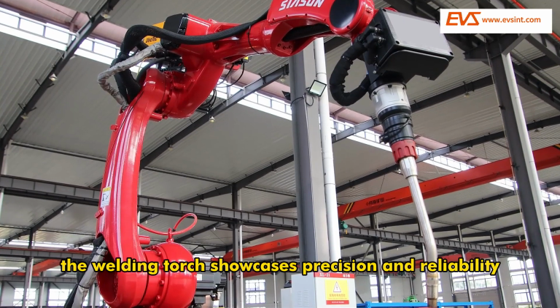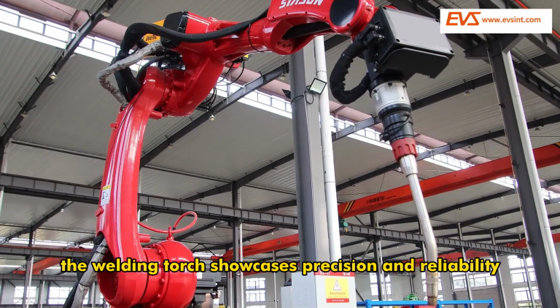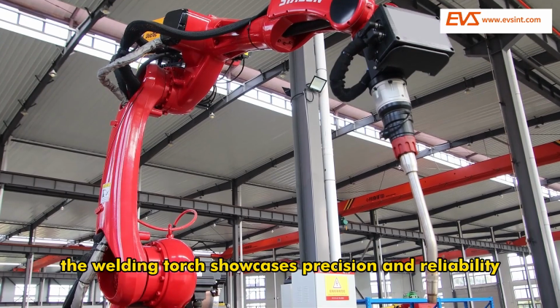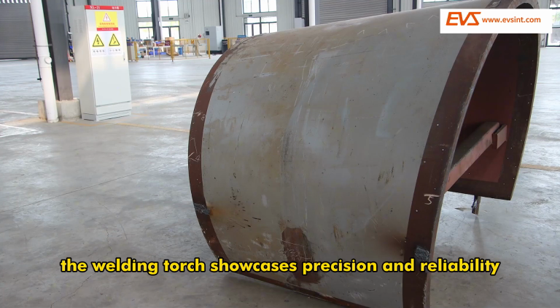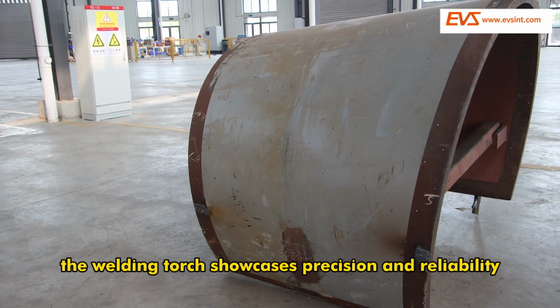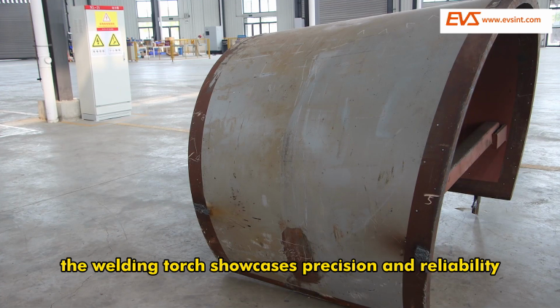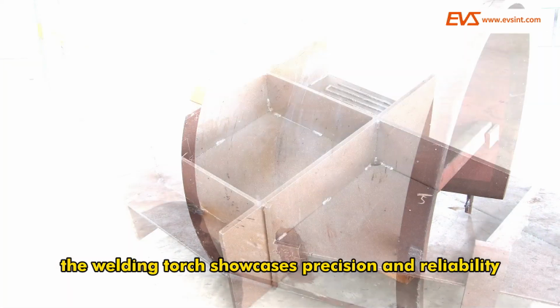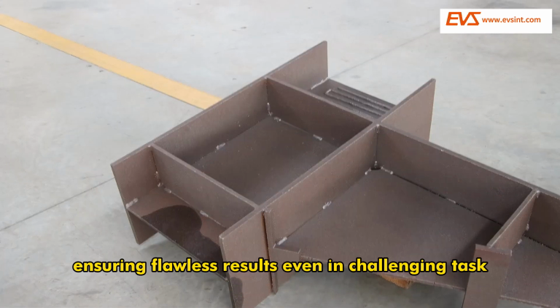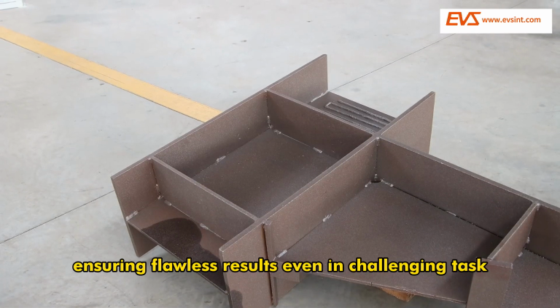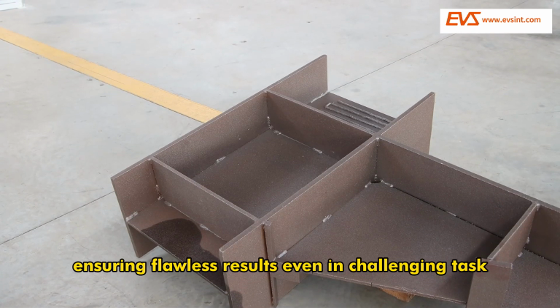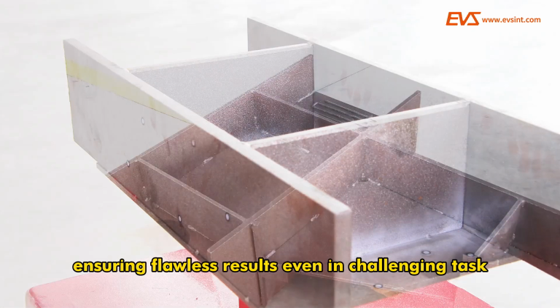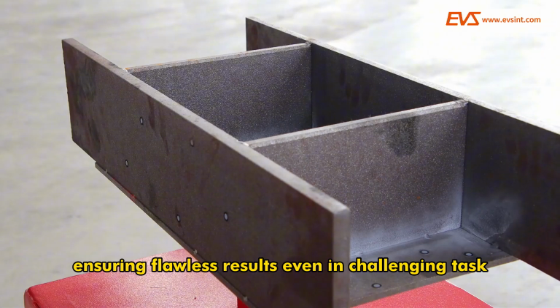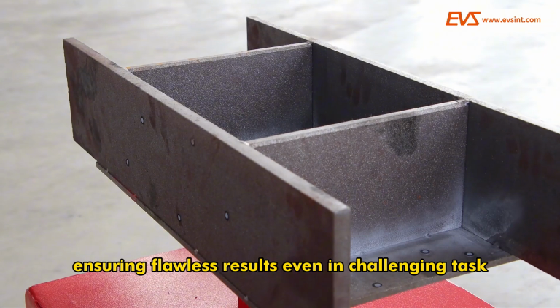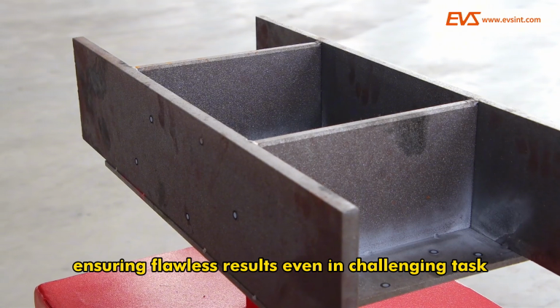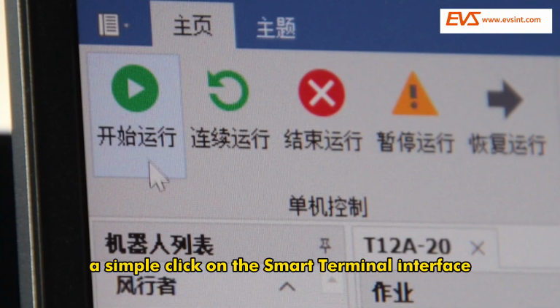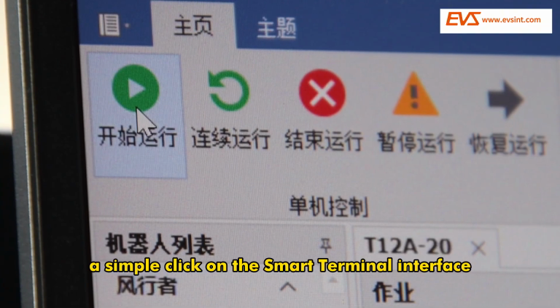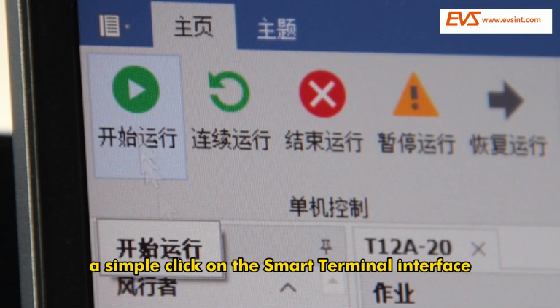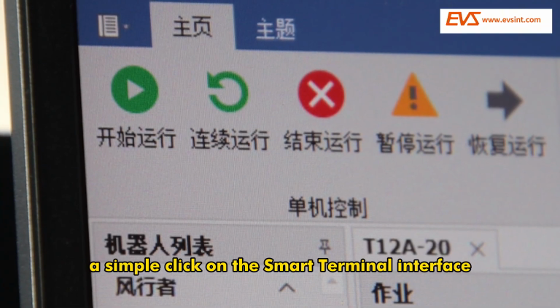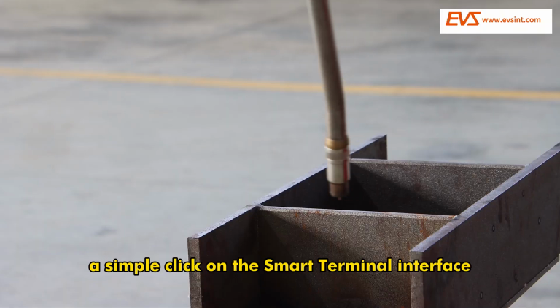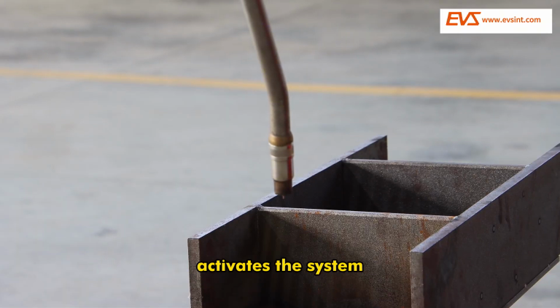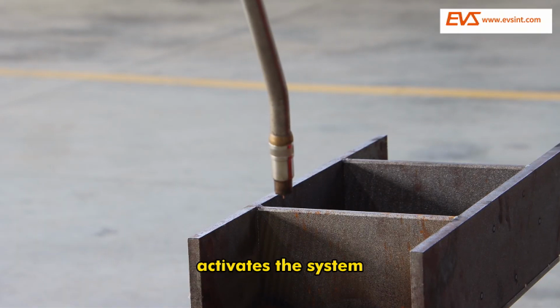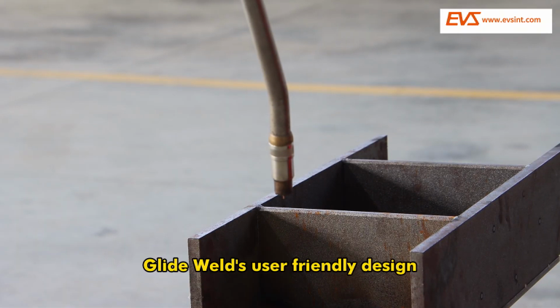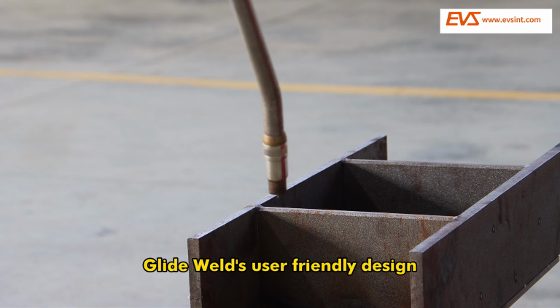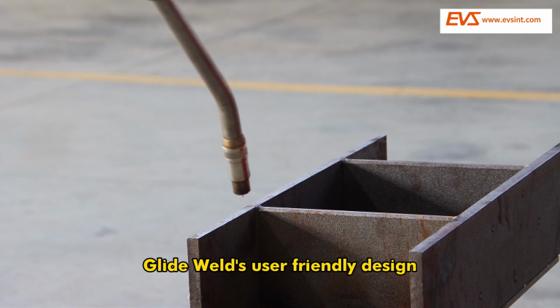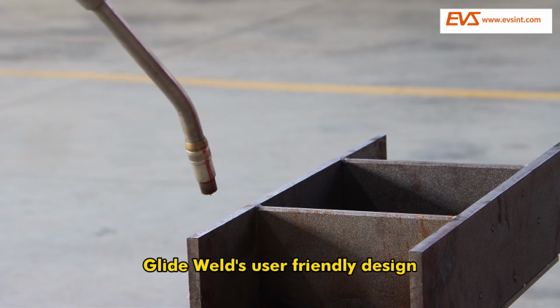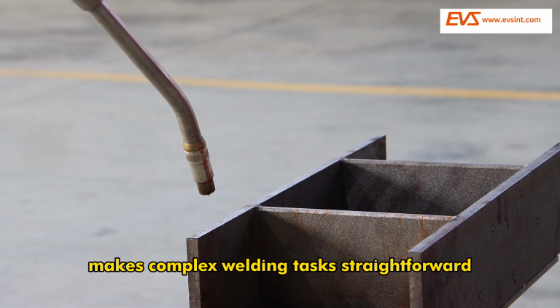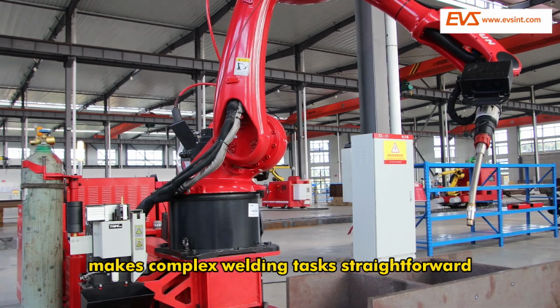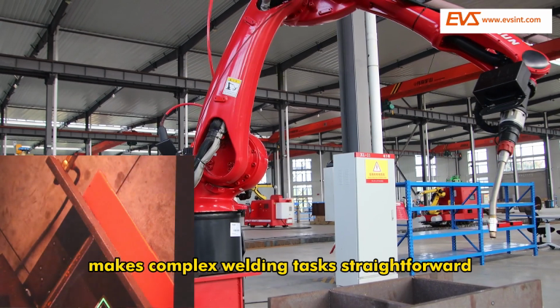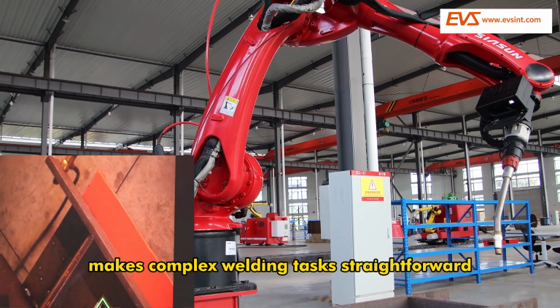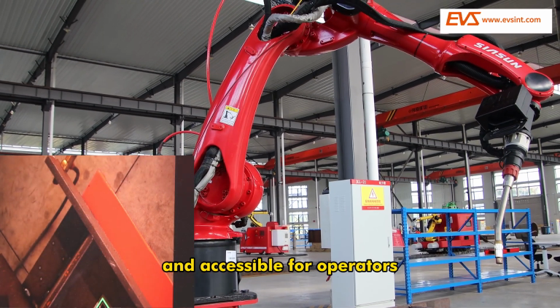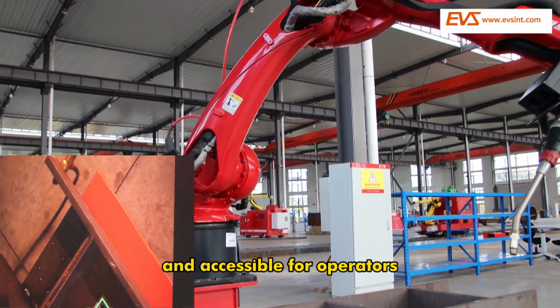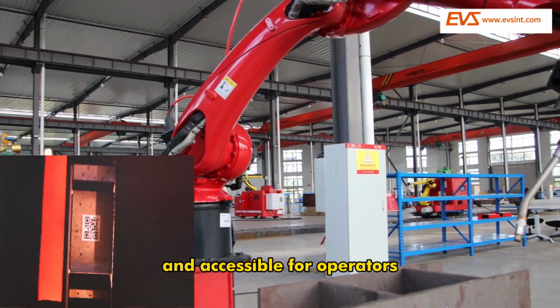The welding torch showcases precision and reliability, ensuring flawless results even in challenging tasks. A simple click on the smart terminal interface activates the system. GlideWeld's user-friendly design makes complex welding tasks straightforward and accessible for operators.